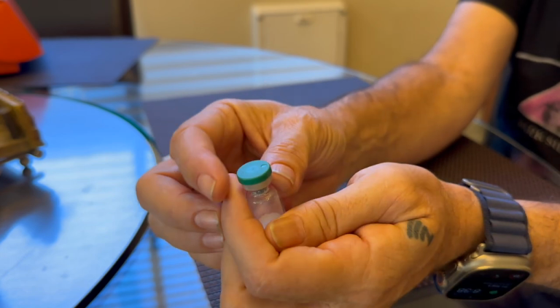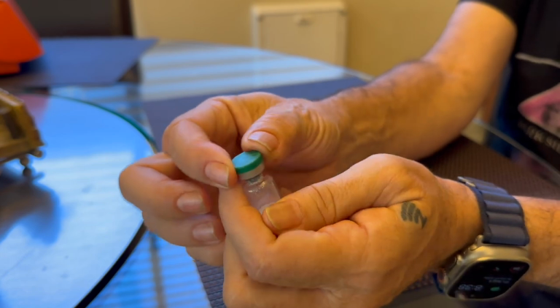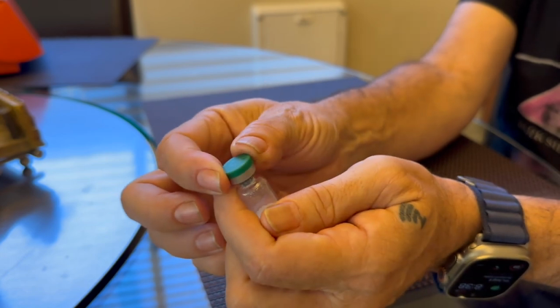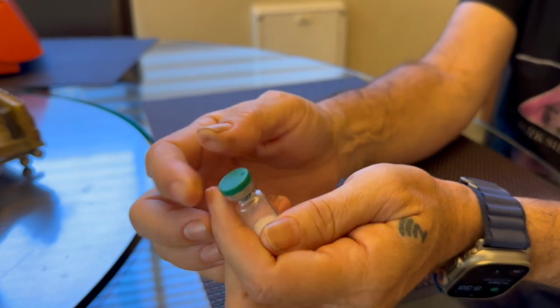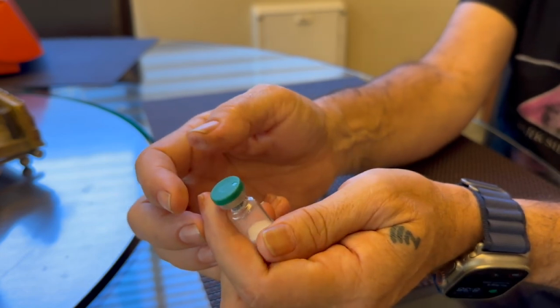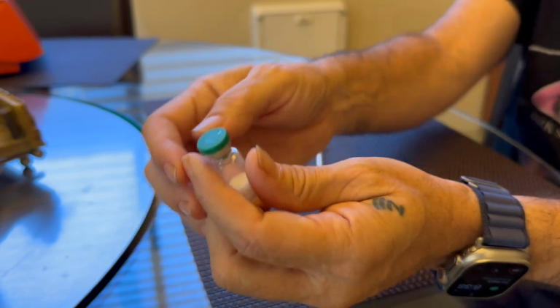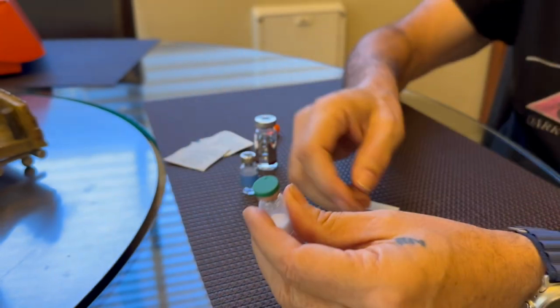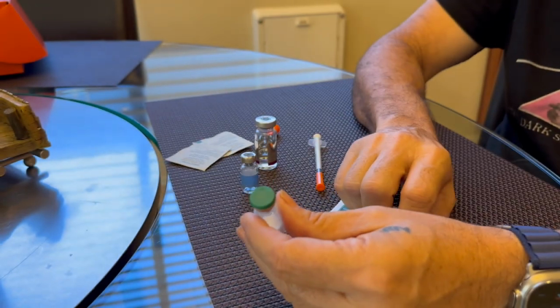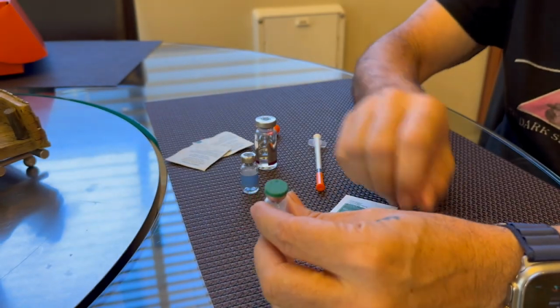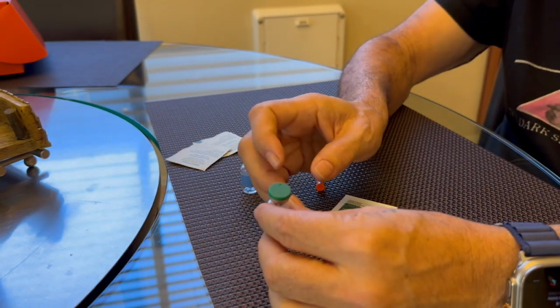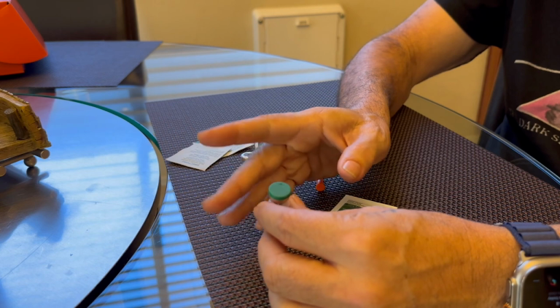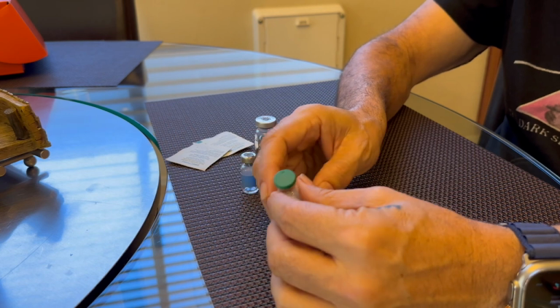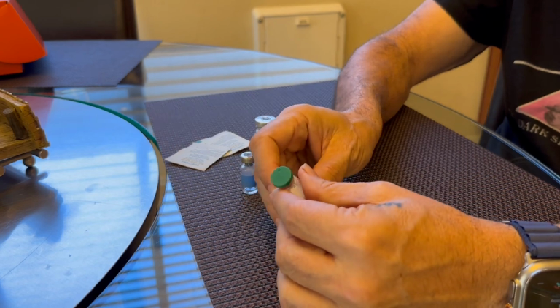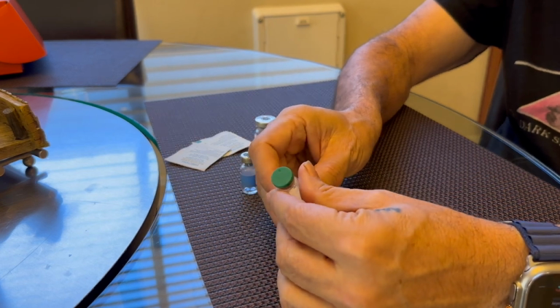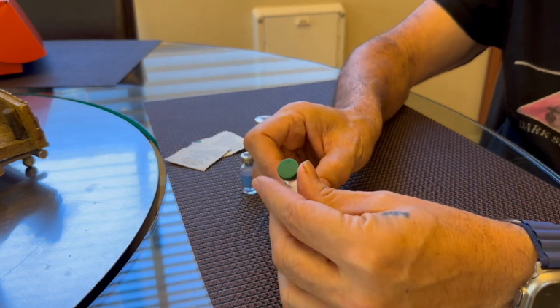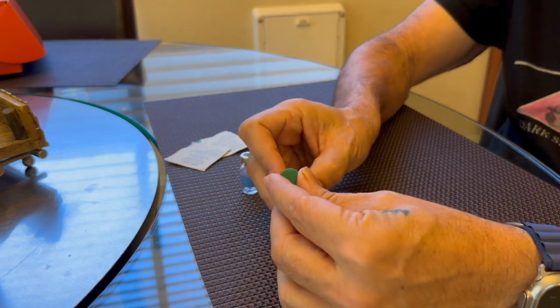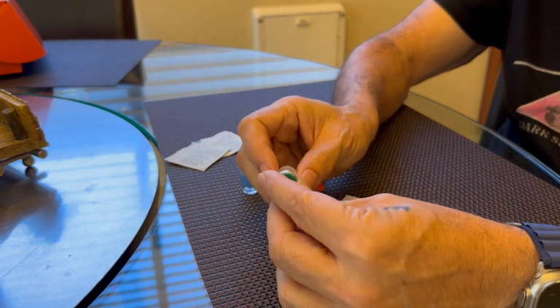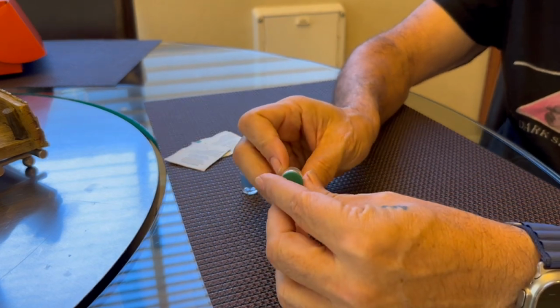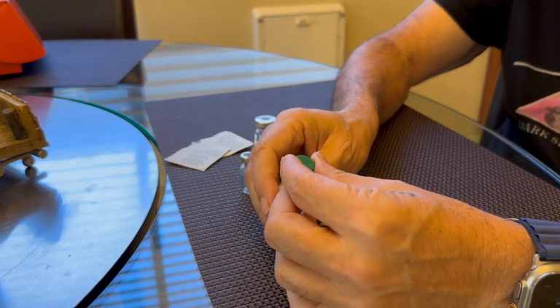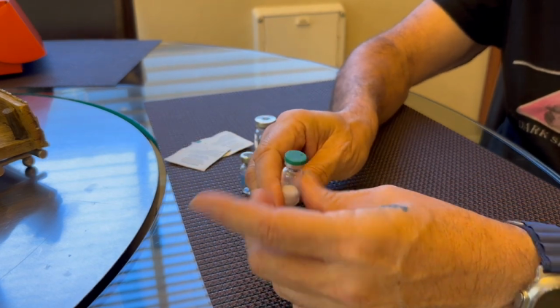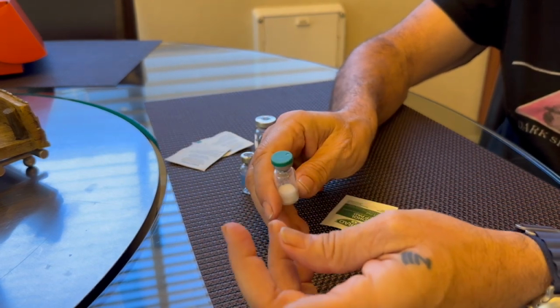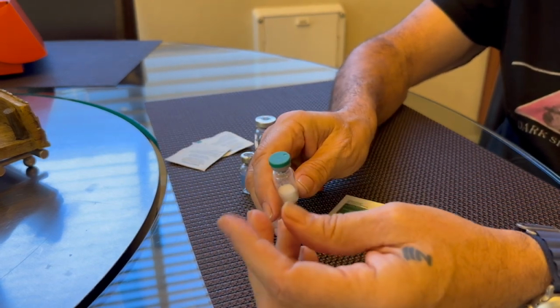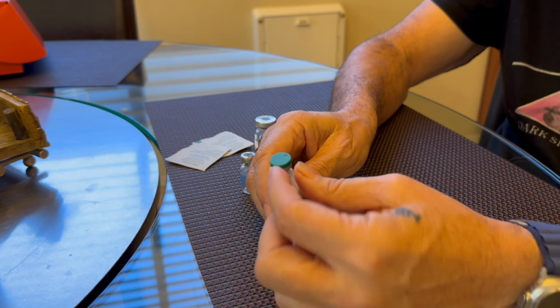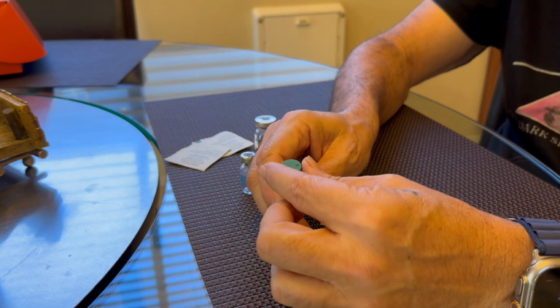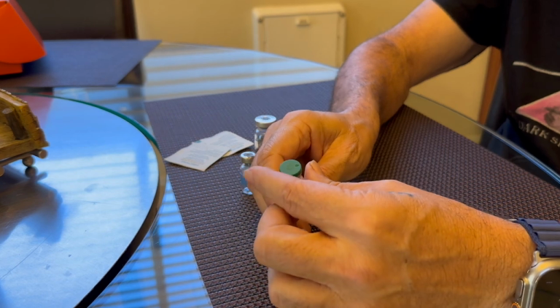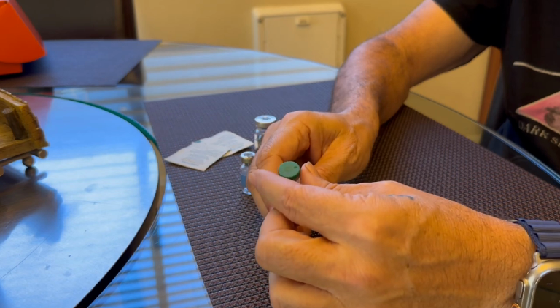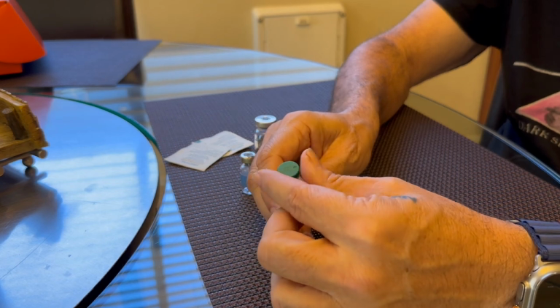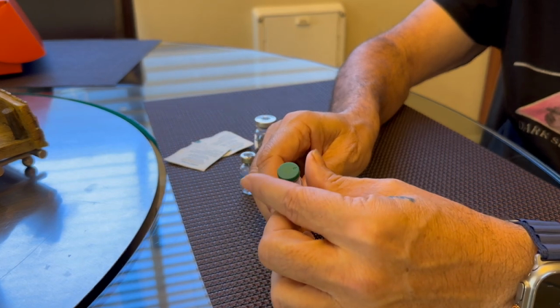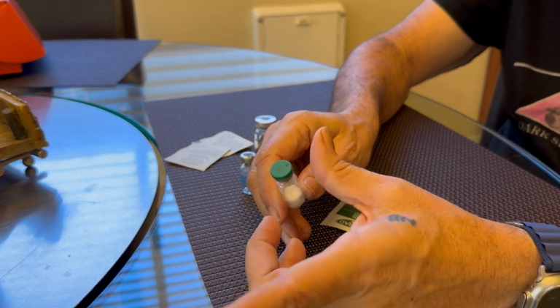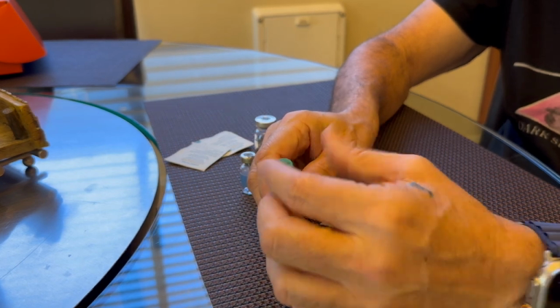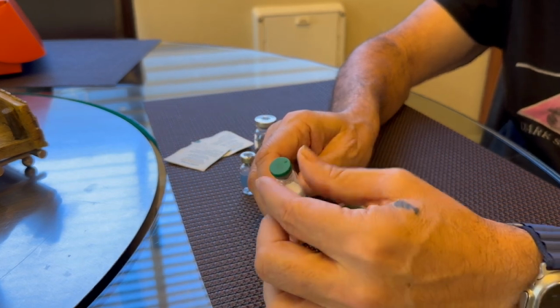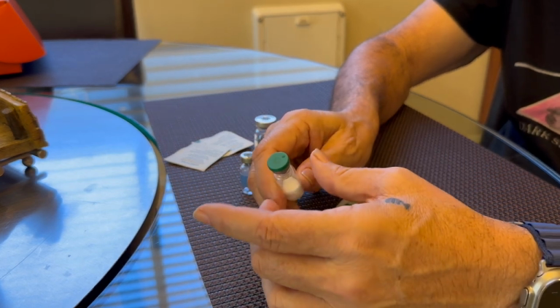So when you go to remove this, you've got to be careful. It's probably helpful to have some scissors or a wire cutter around, because I almost never get these to come off of the aluminum.